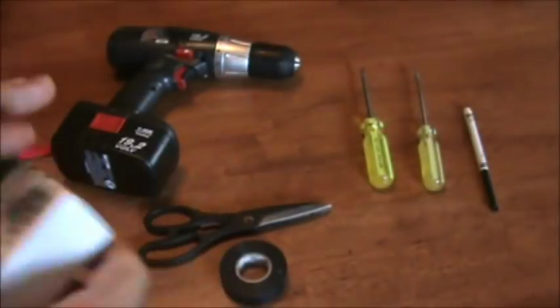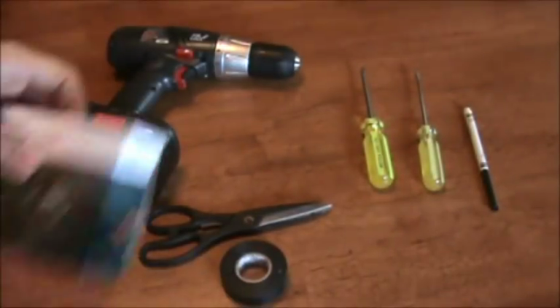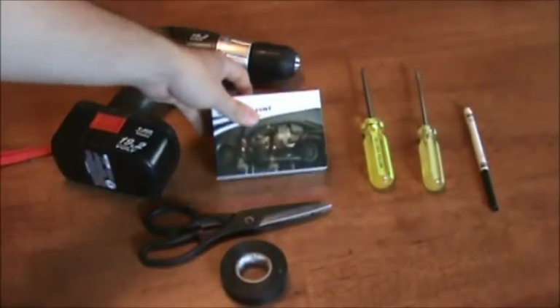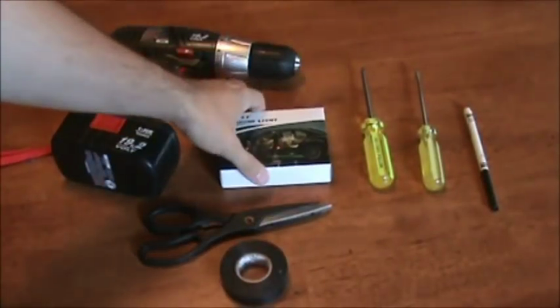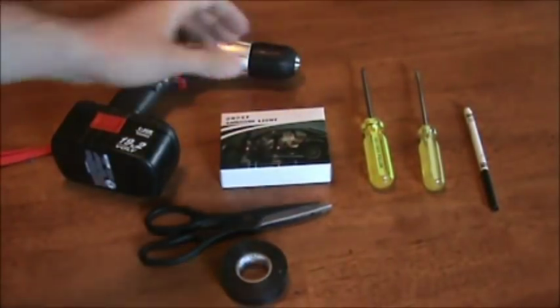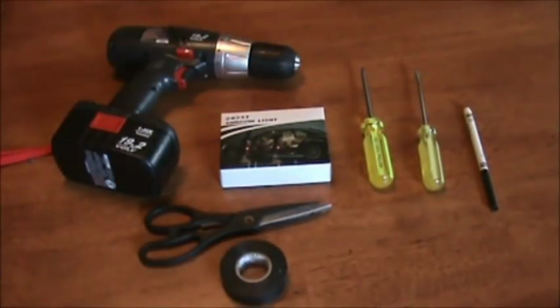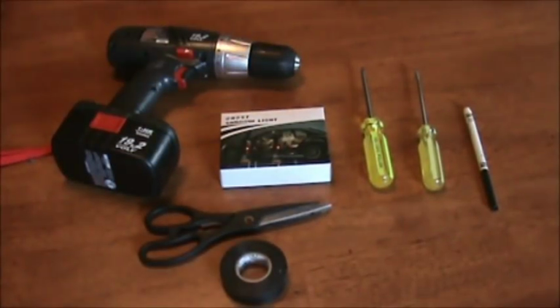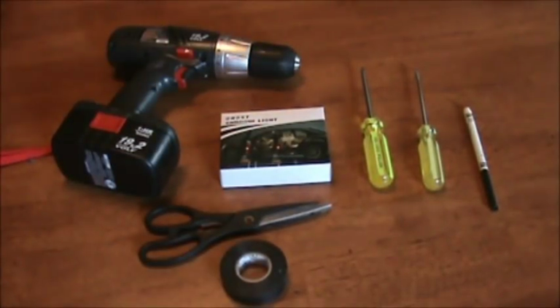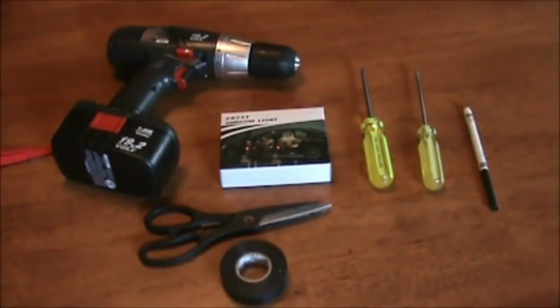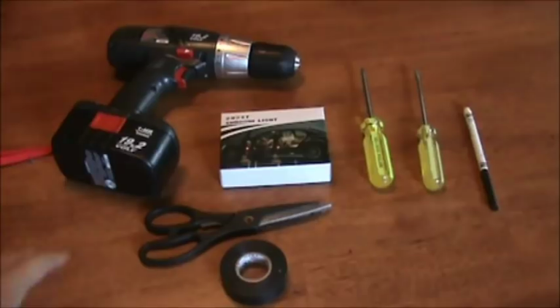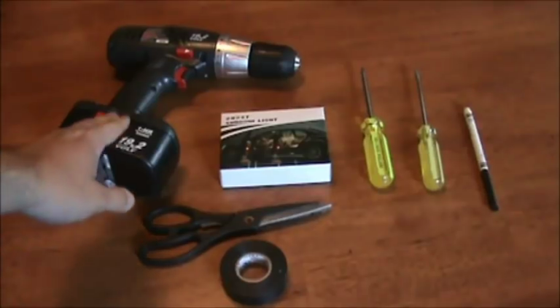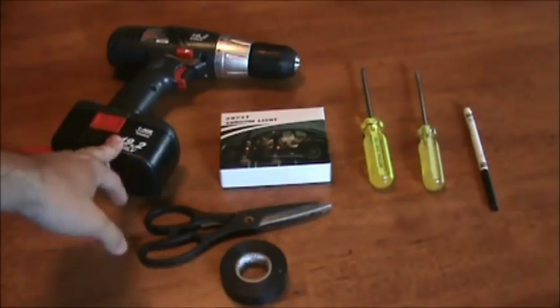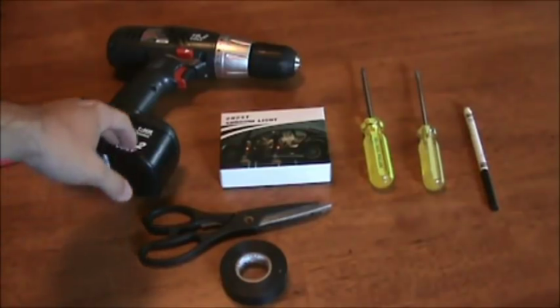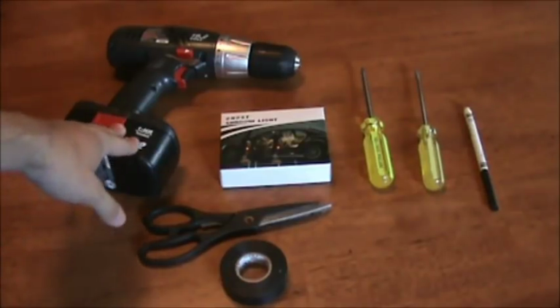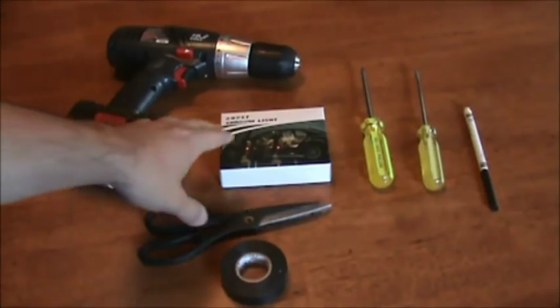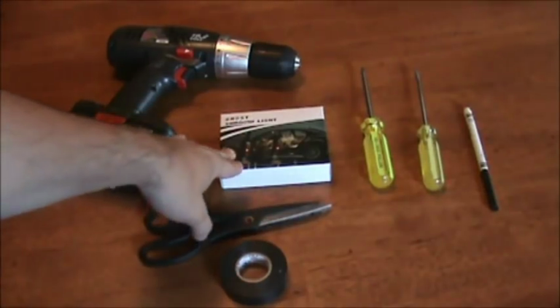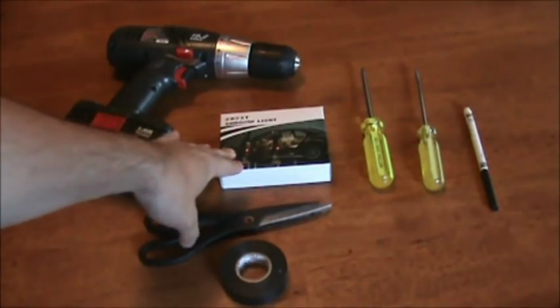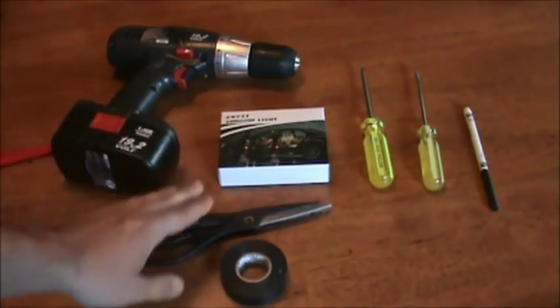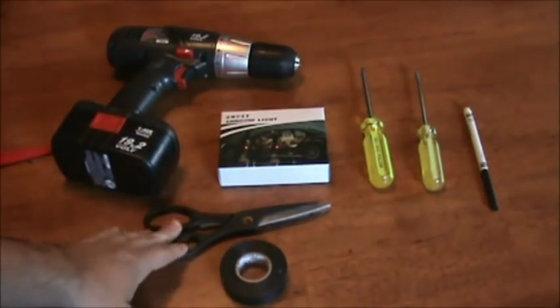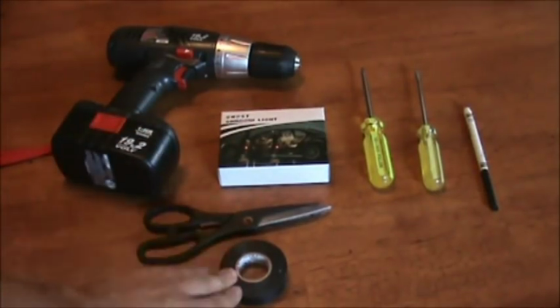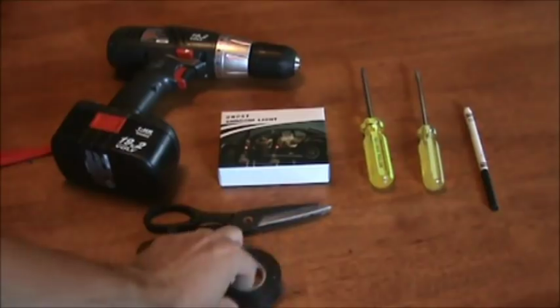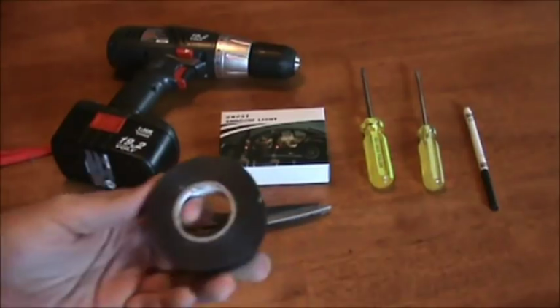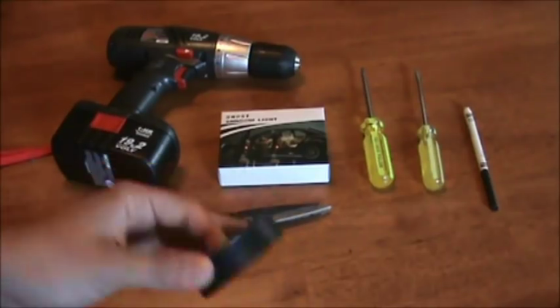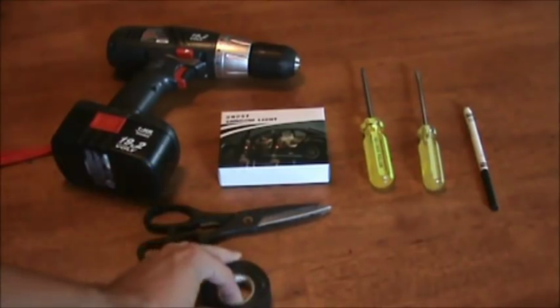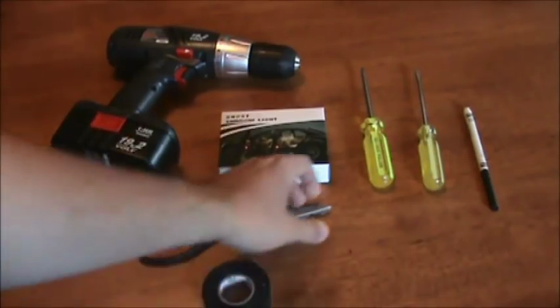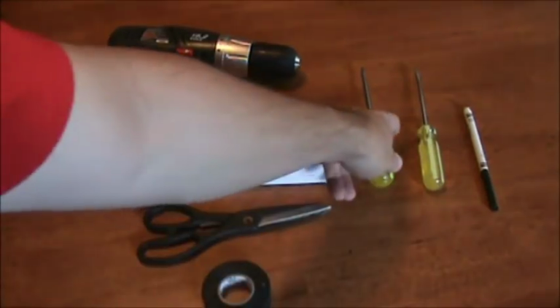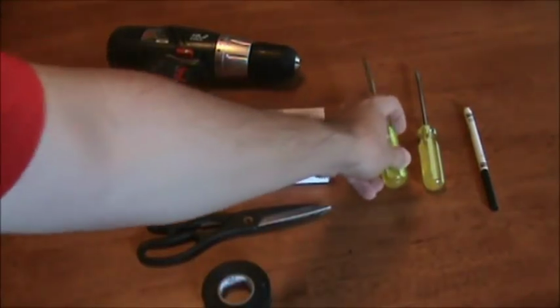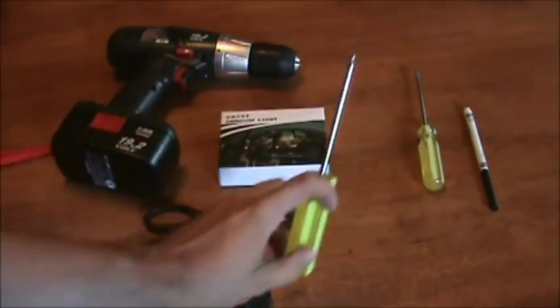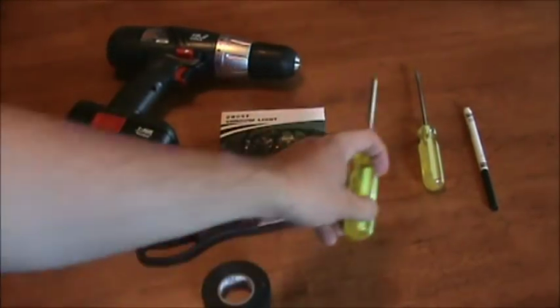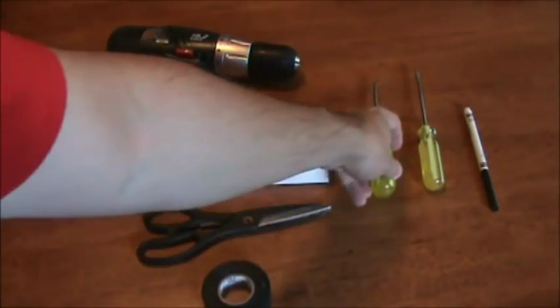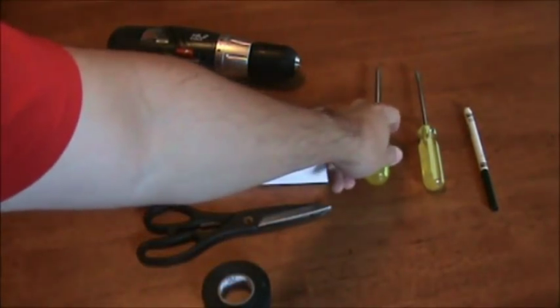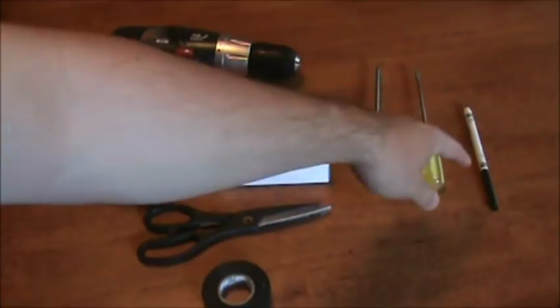To install these, all you need is some simple tools you might have around the house: a battery drill, the lights obviously, a pair of scissors, some electrical tape, a Phillips screwdriver, a flathead screwdriver, and also a marker.